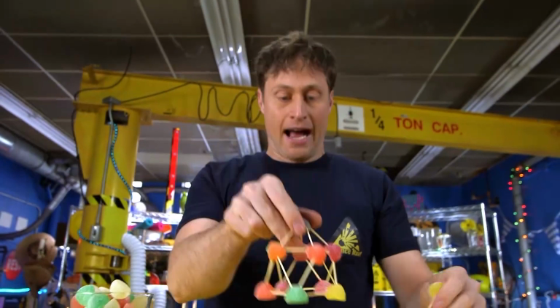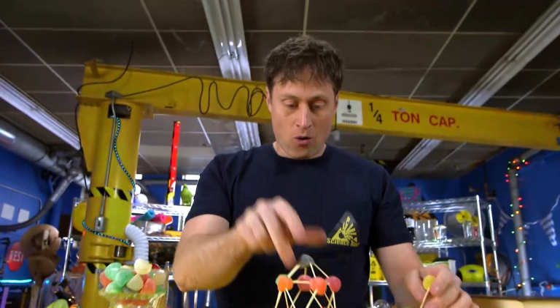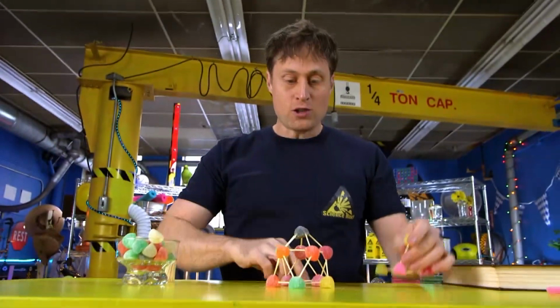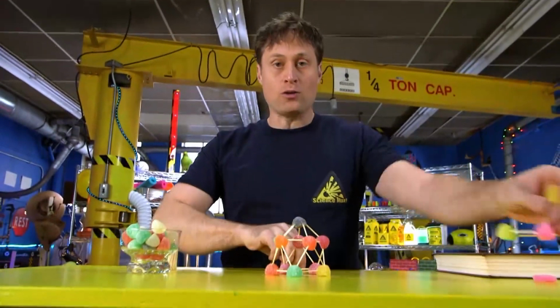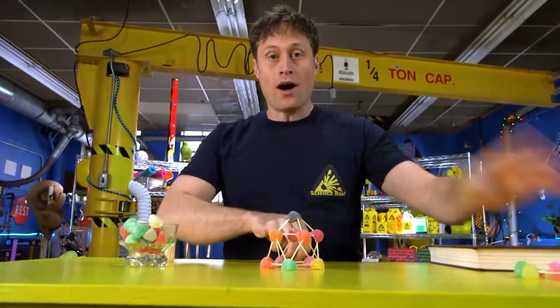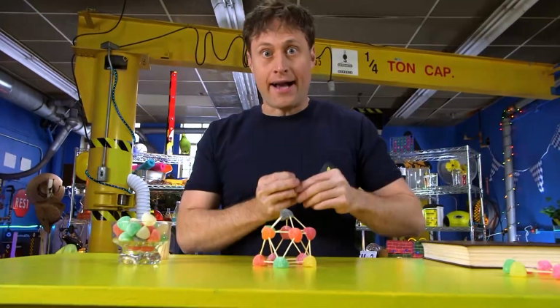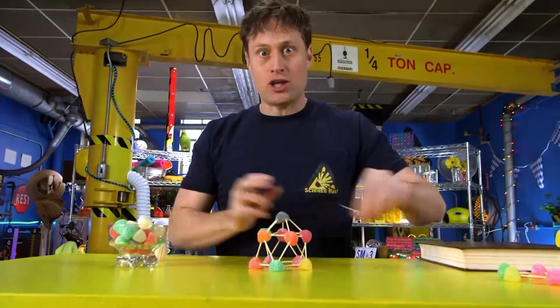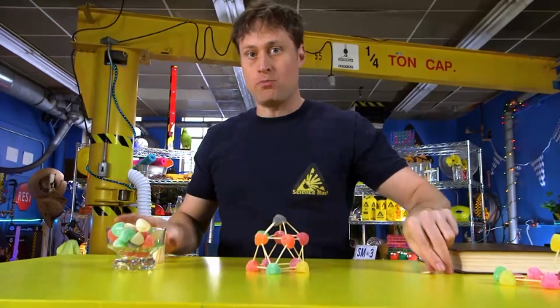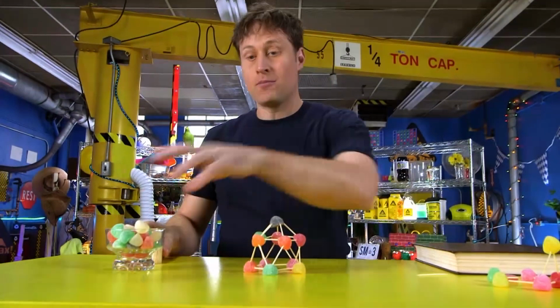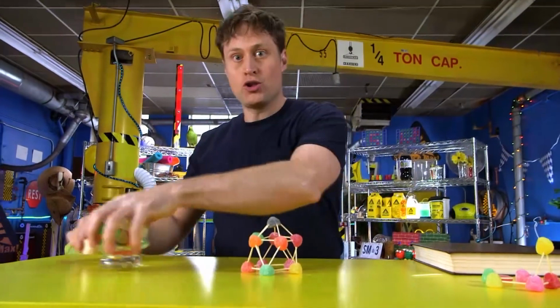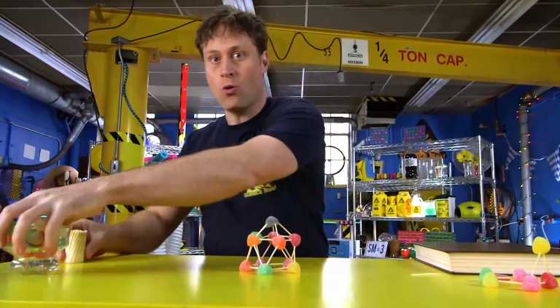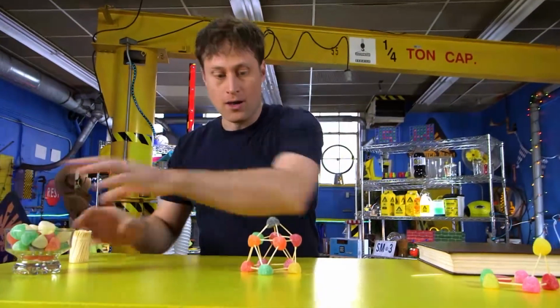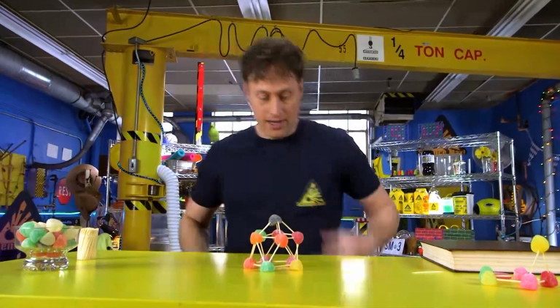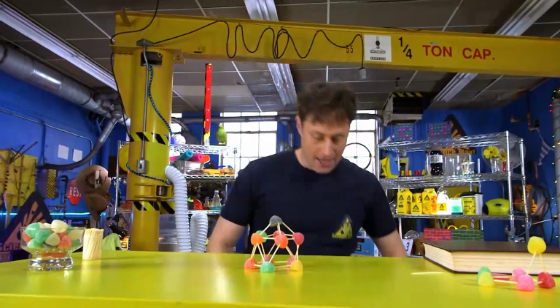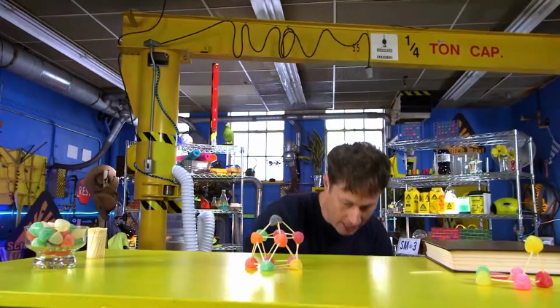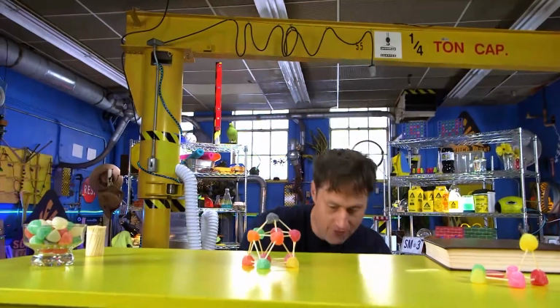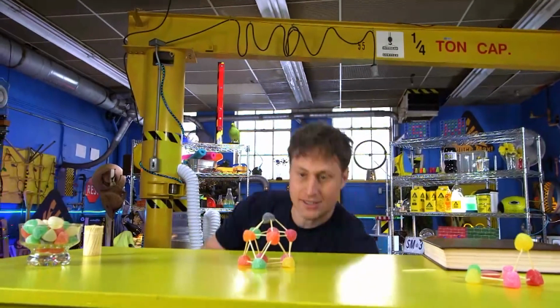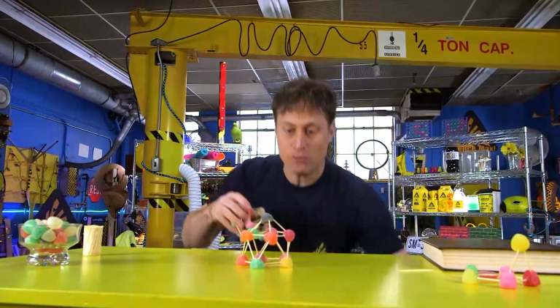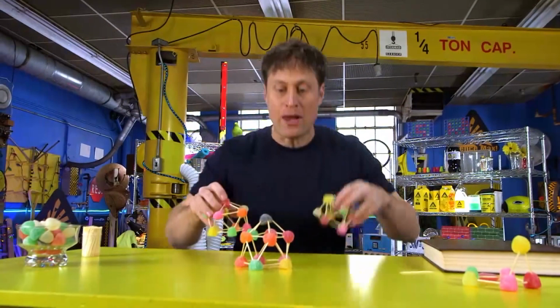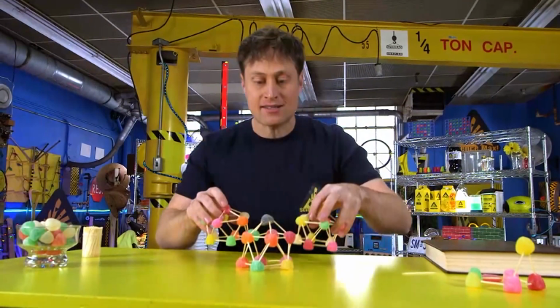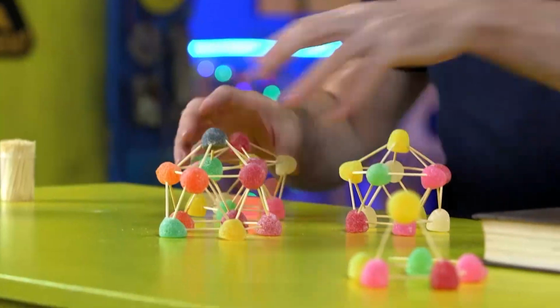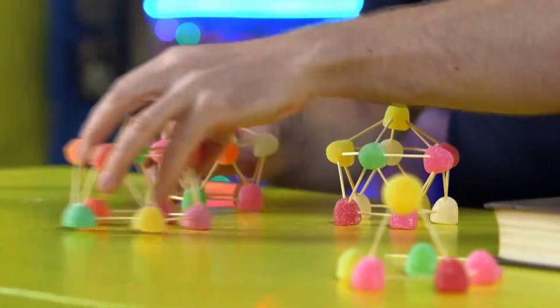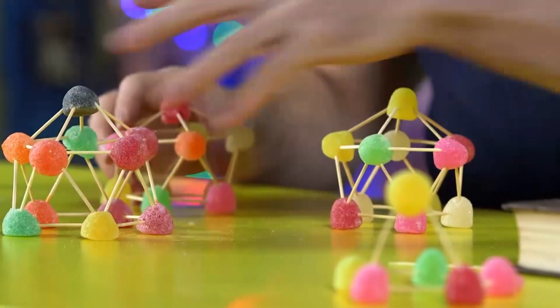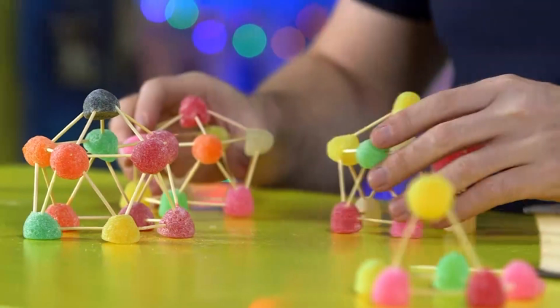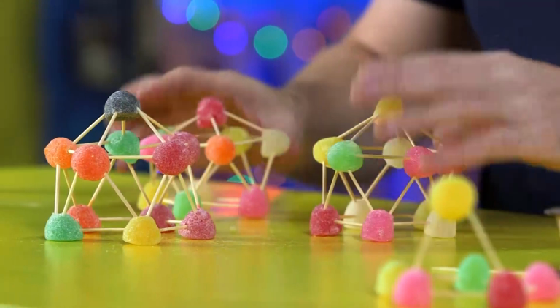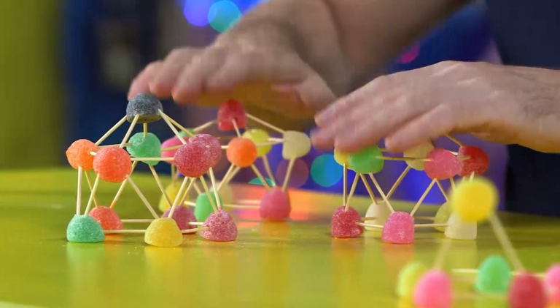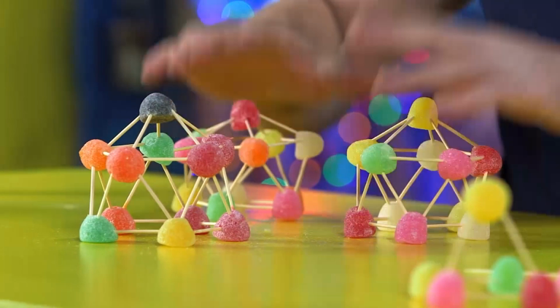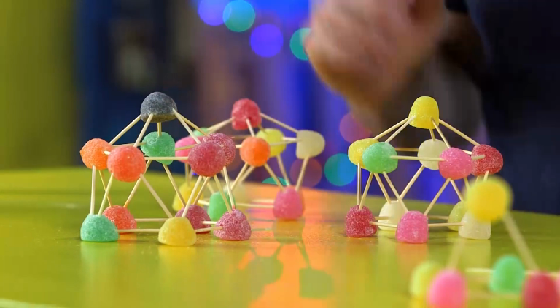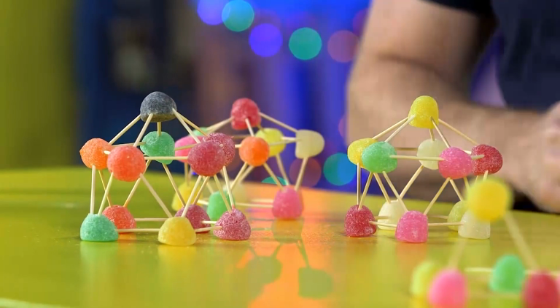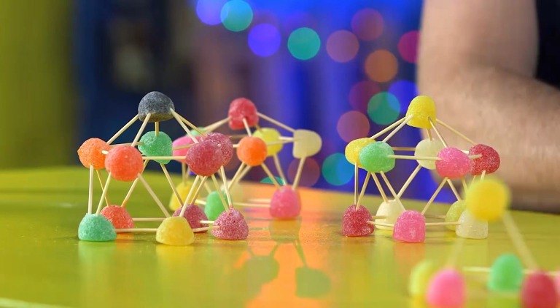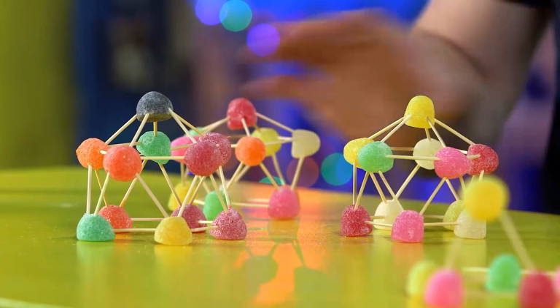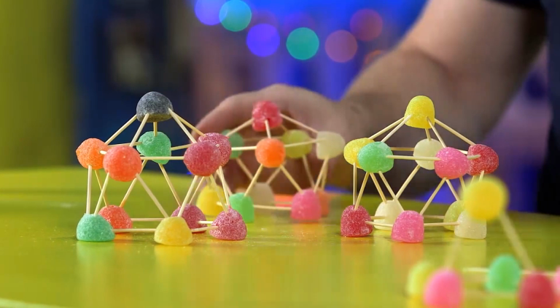Once you've built one, I suggest you build two more, because then you will have a stable base. And you can see just how much weight these hold.